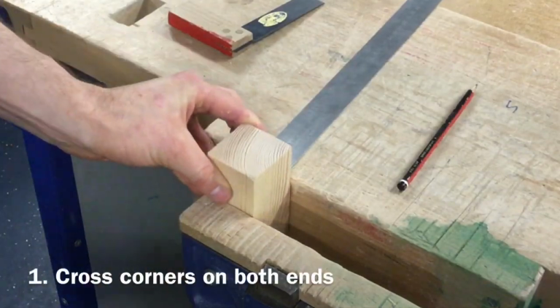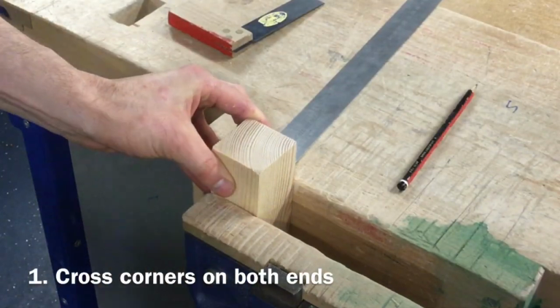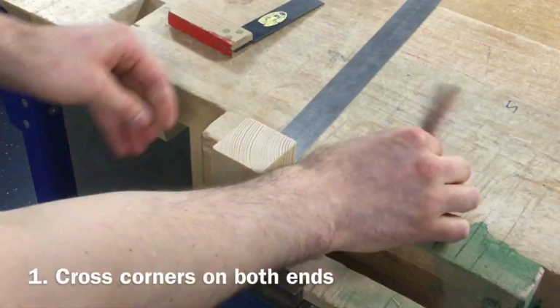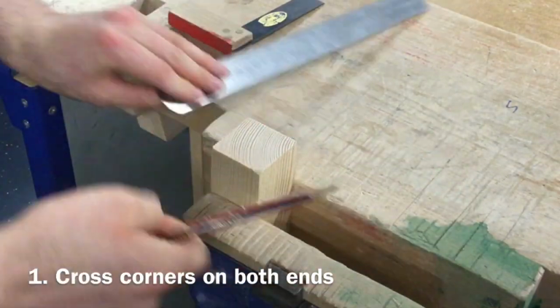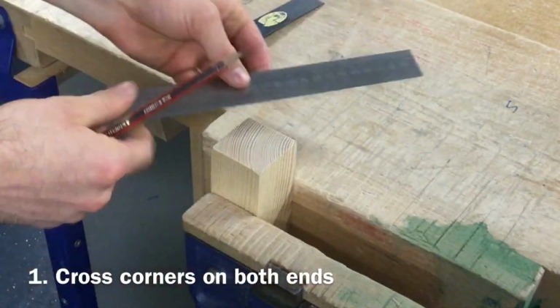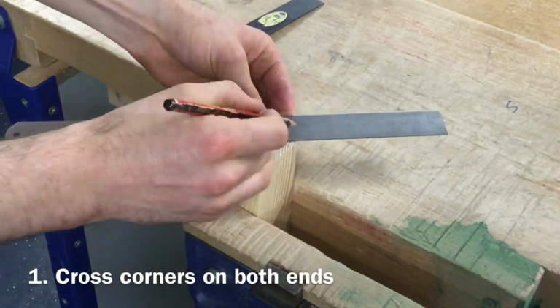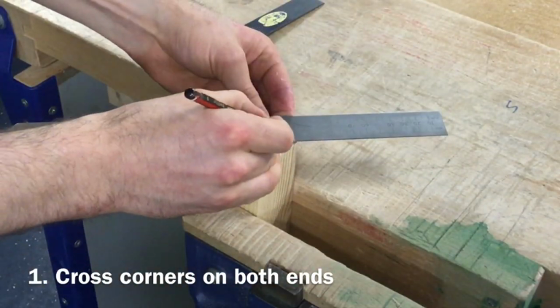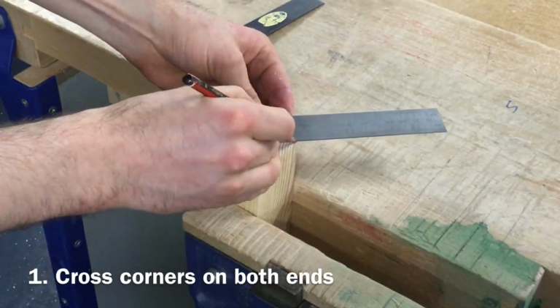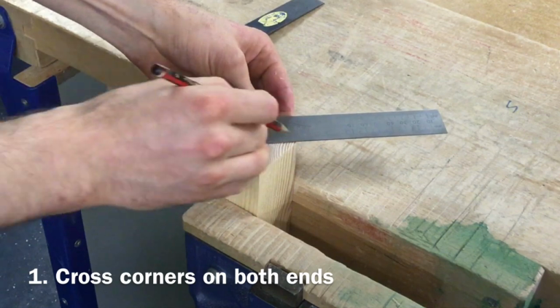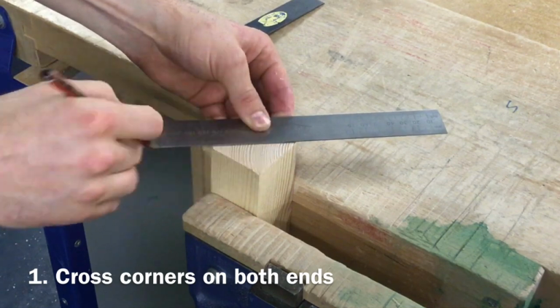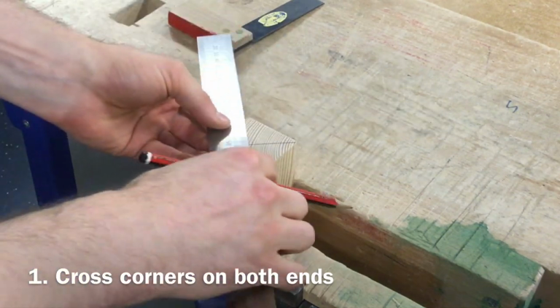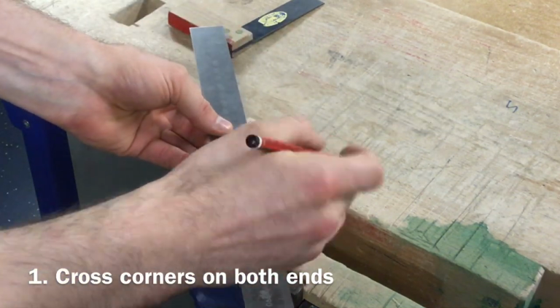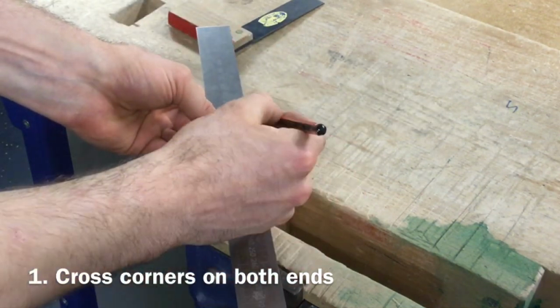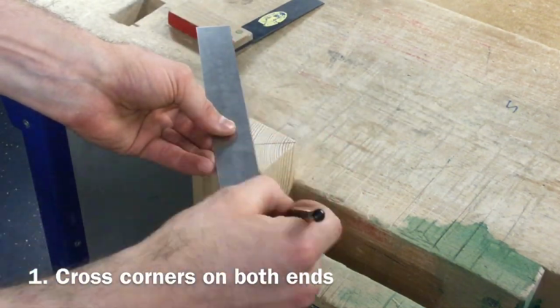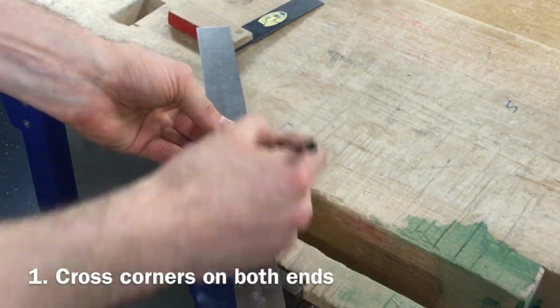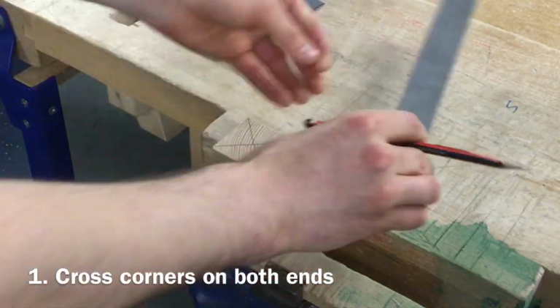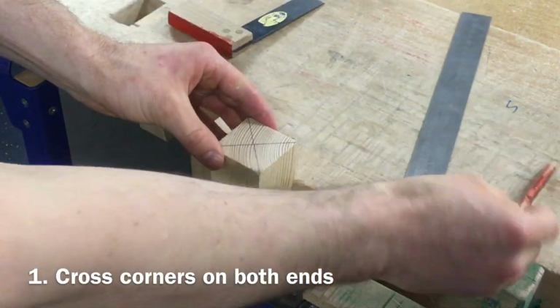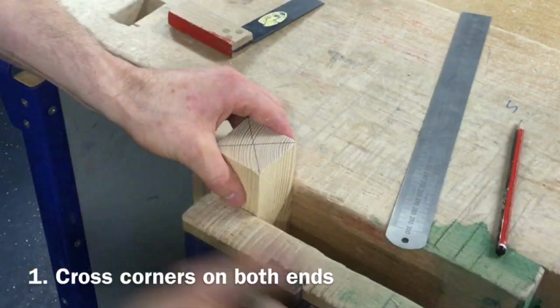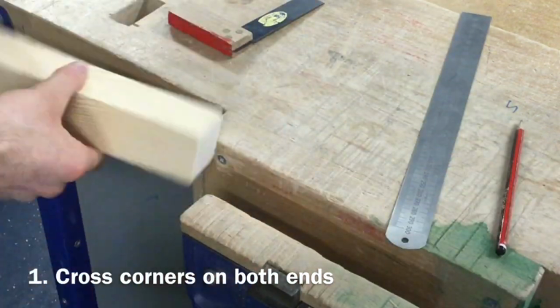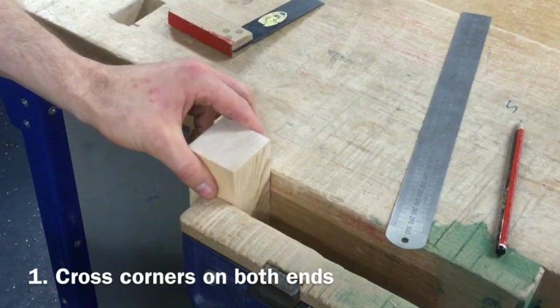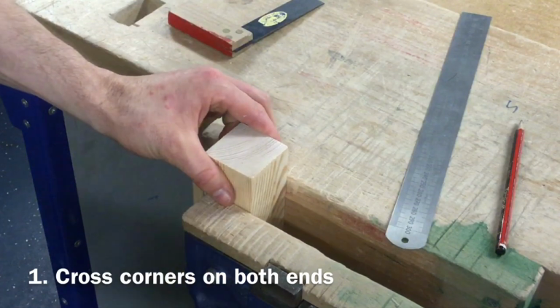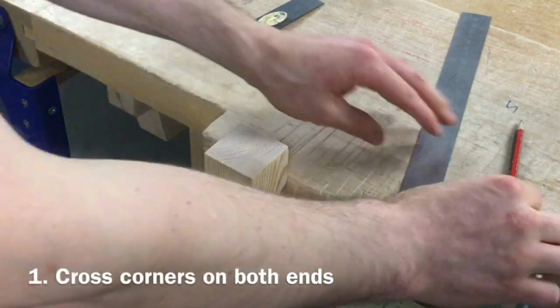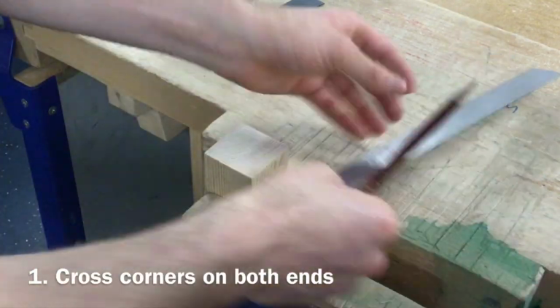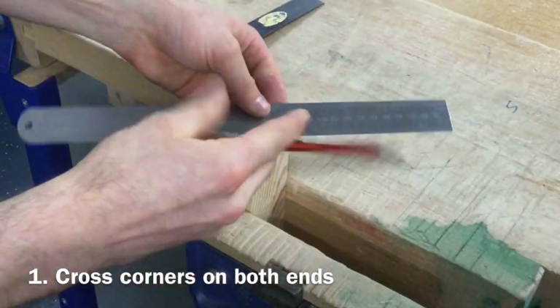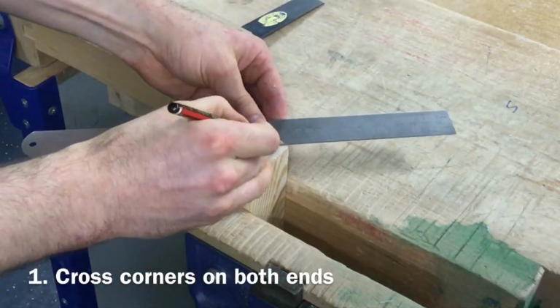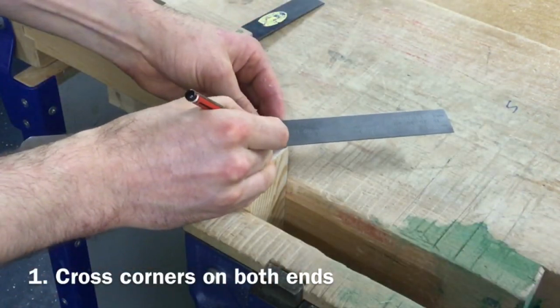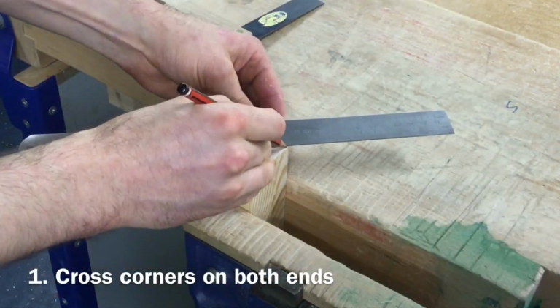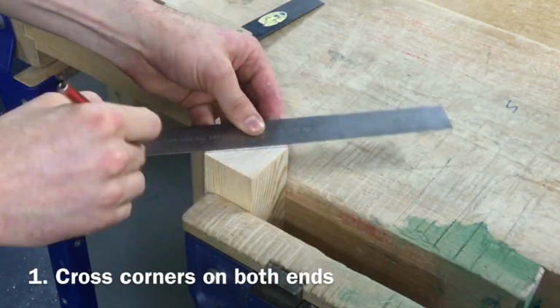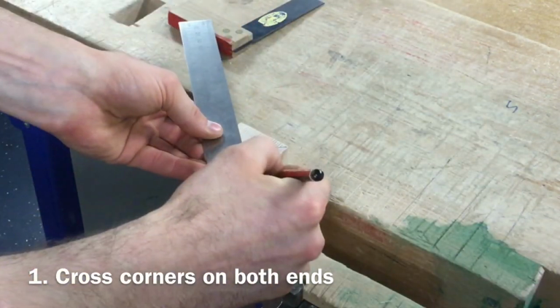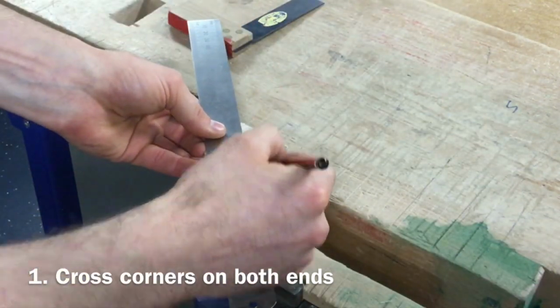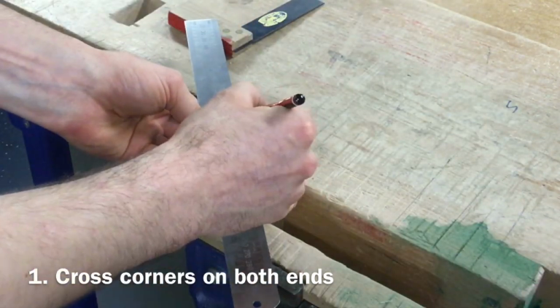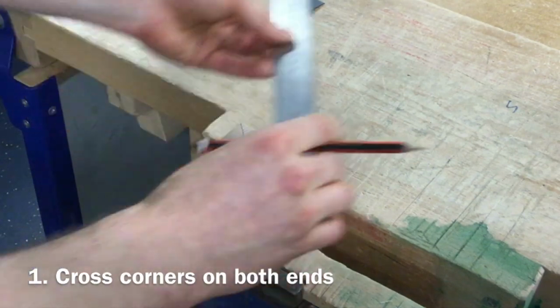The first step in marking out the blank is to take a steel rule and very carefully draw lines between the two corners on either end of the material. Accuracy is key at this point so make sure you have a sharp pencil and you take your time.